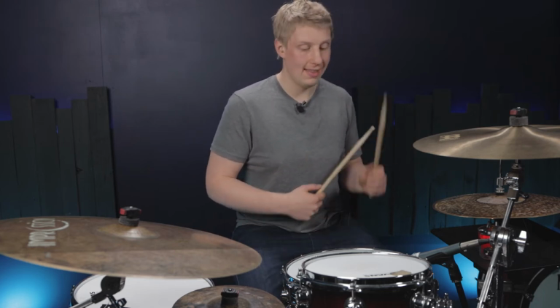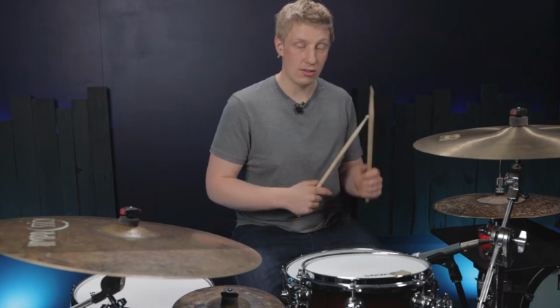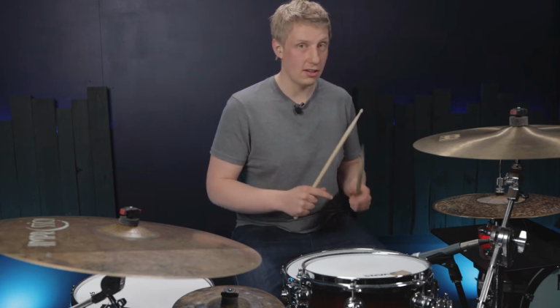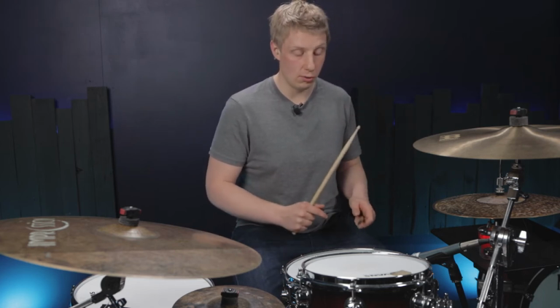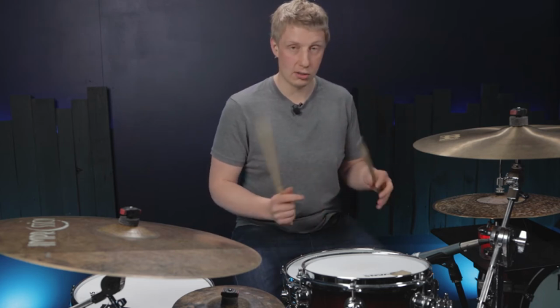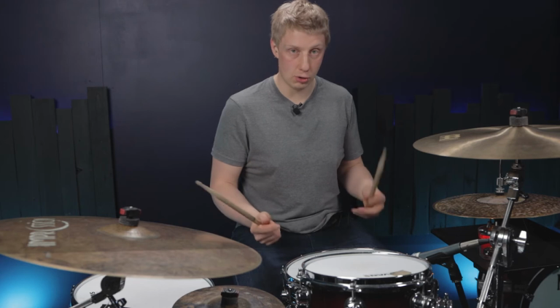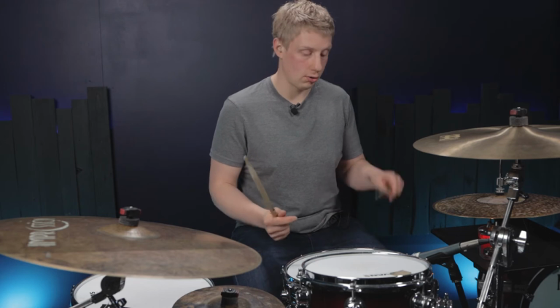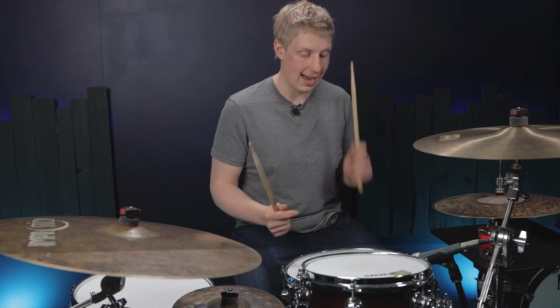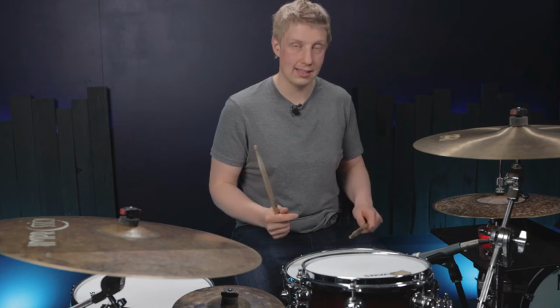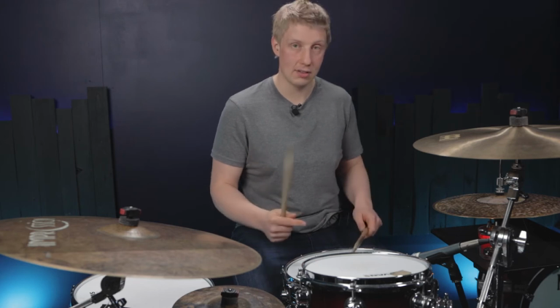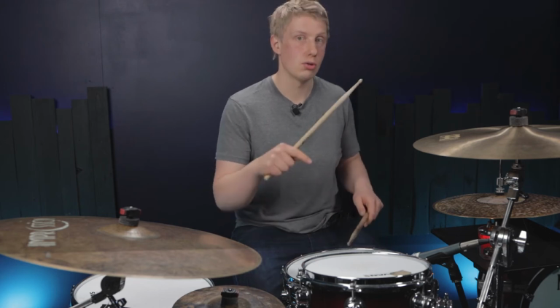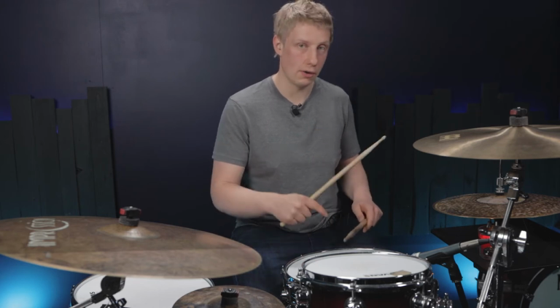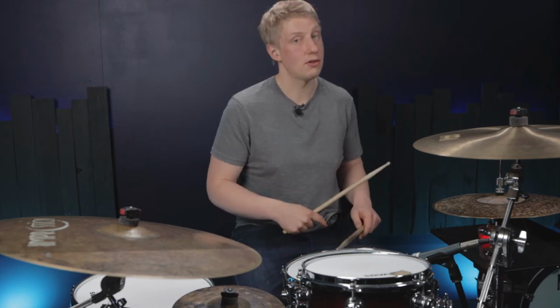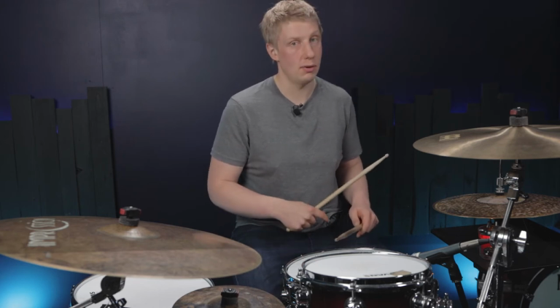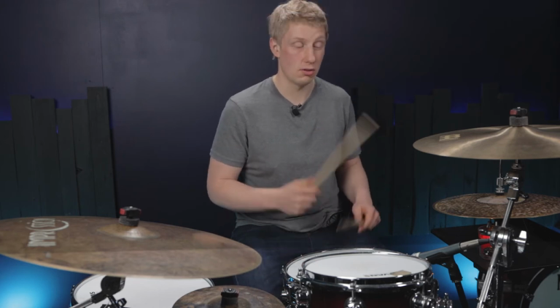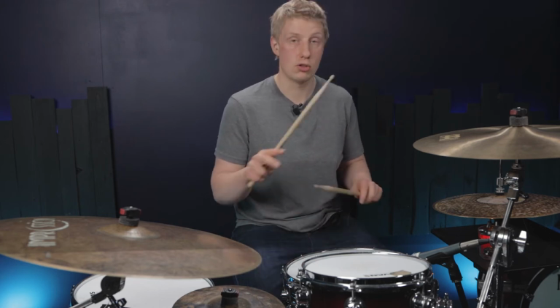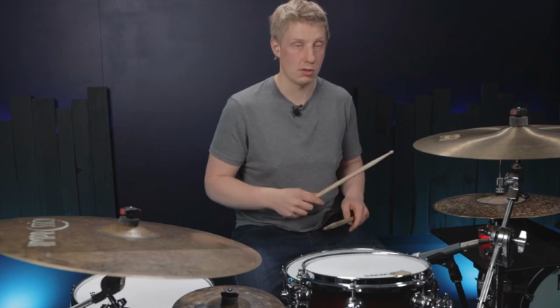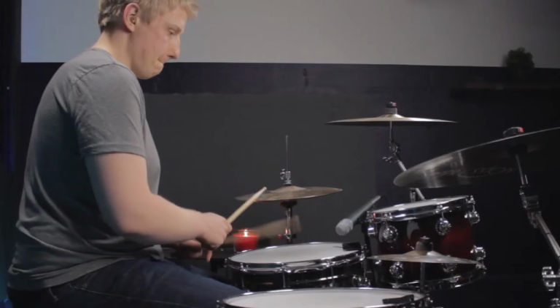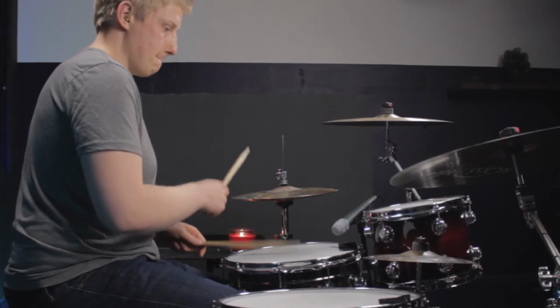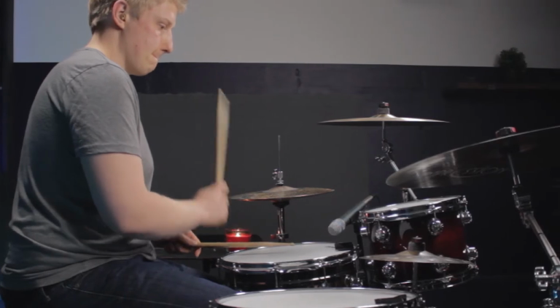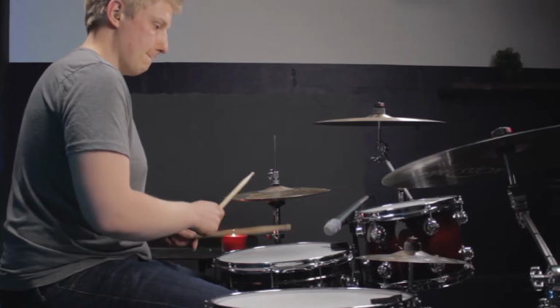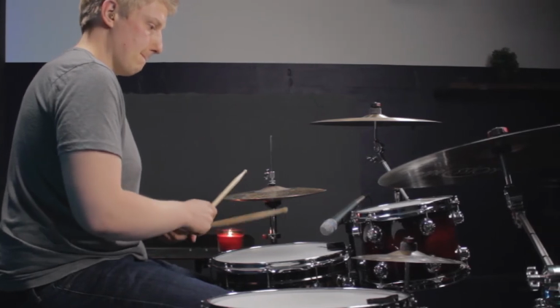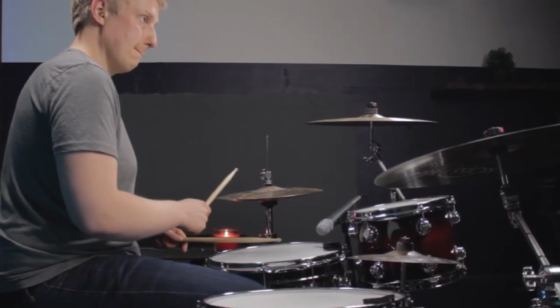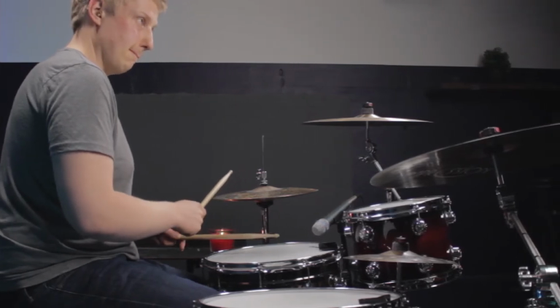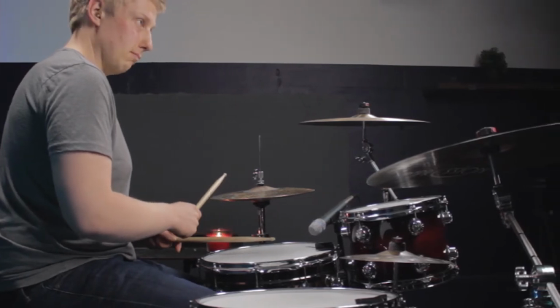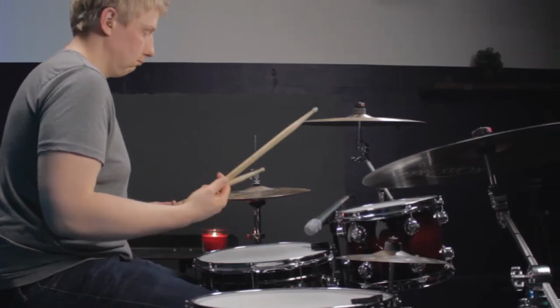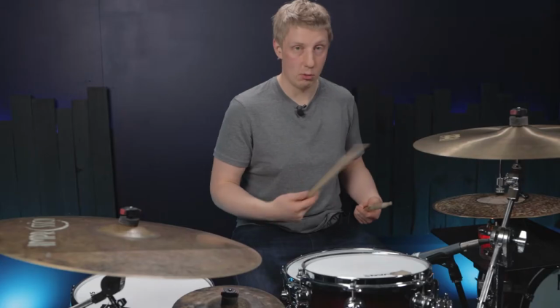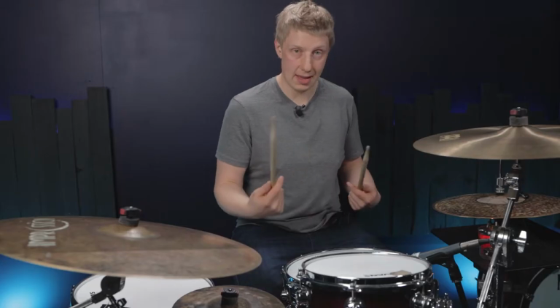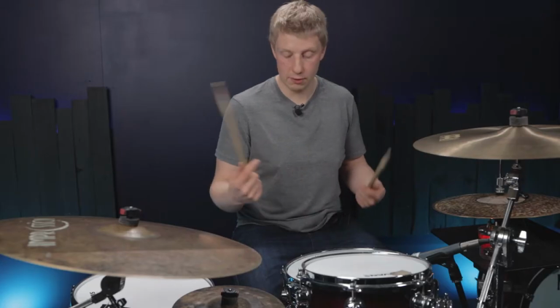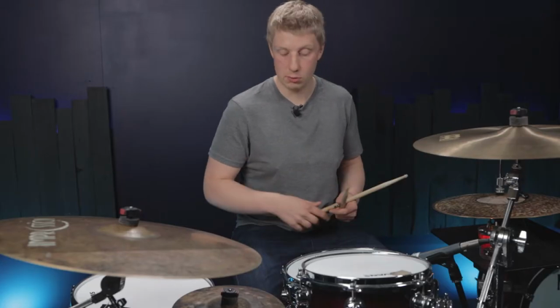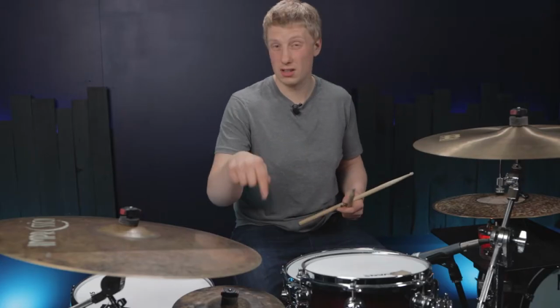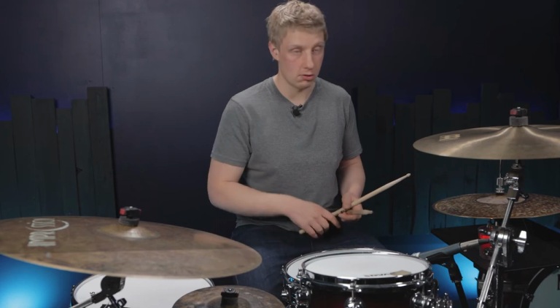That means you're then going to do what's called a control stroke — an accented left into a soft left straight away. So the beat two sounds like that. And then we repeat that for three, so we've then got a double bass drum.